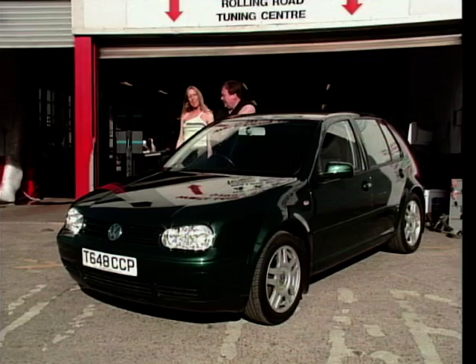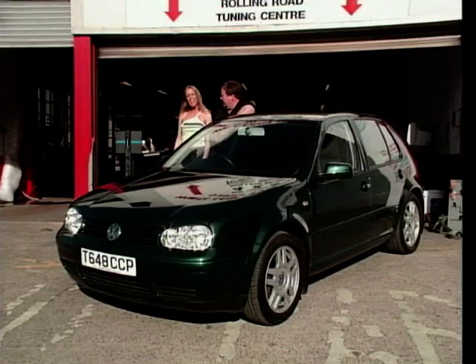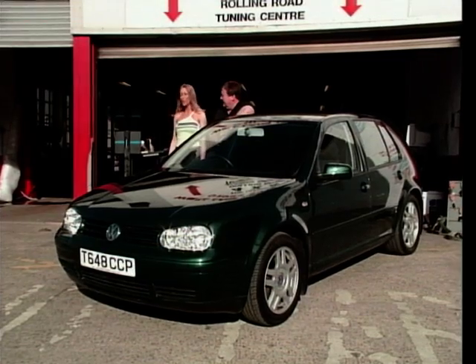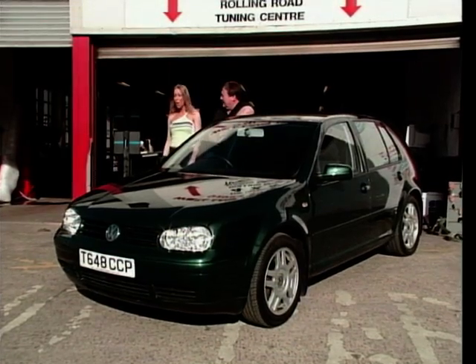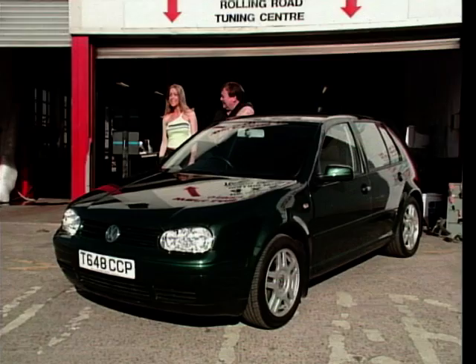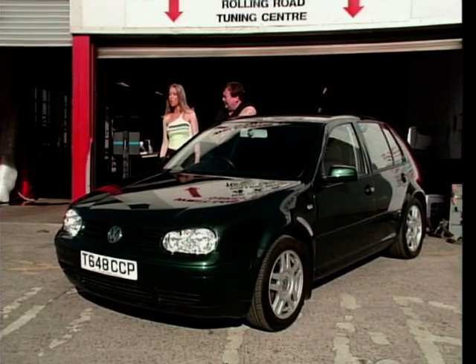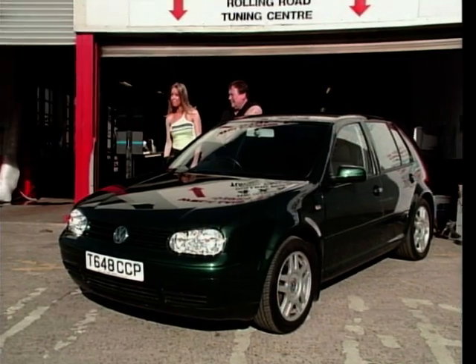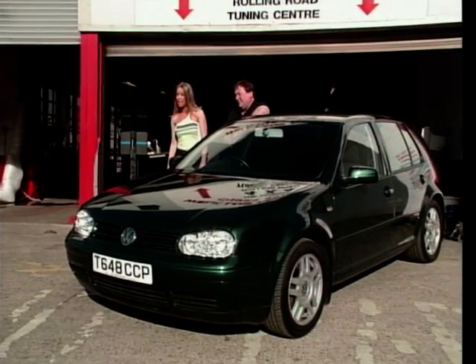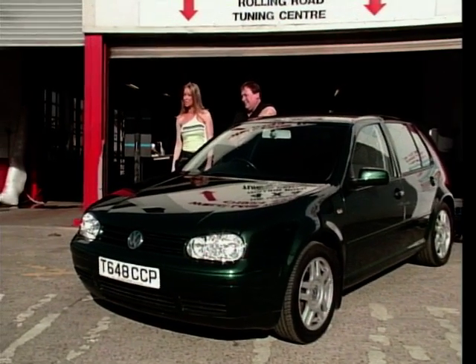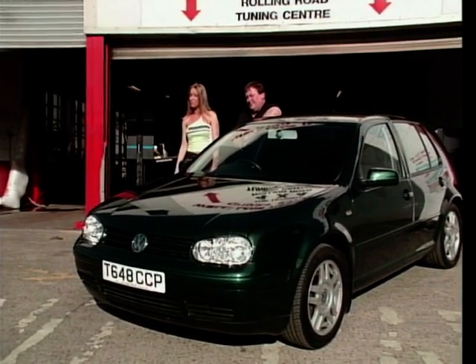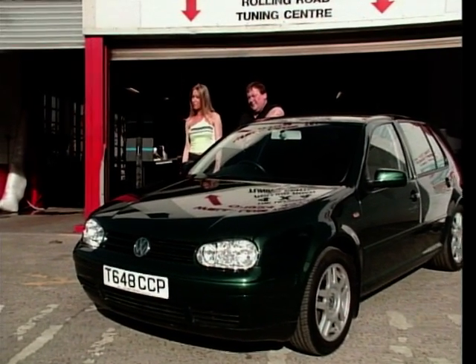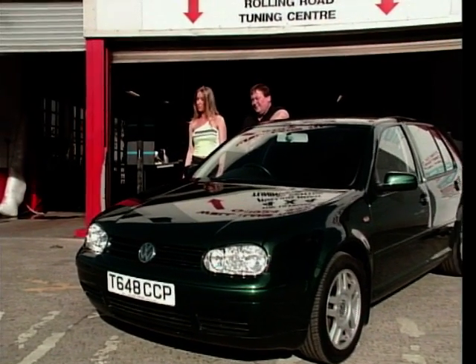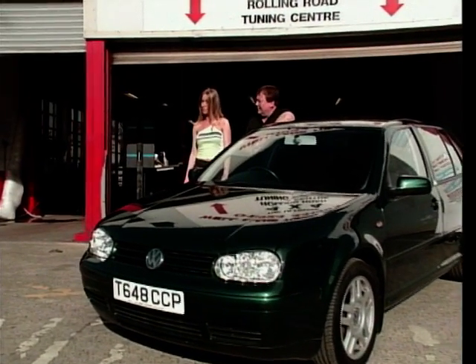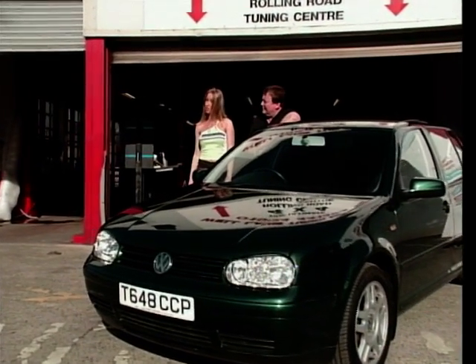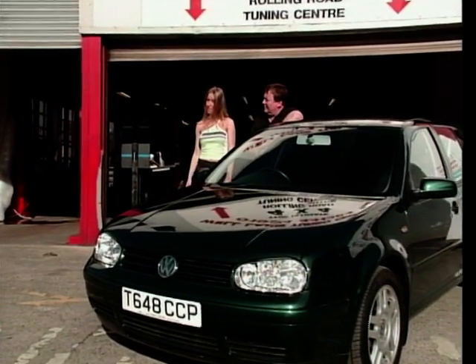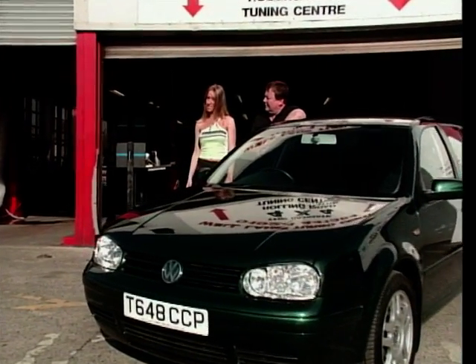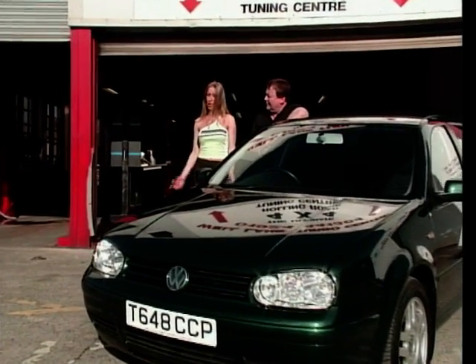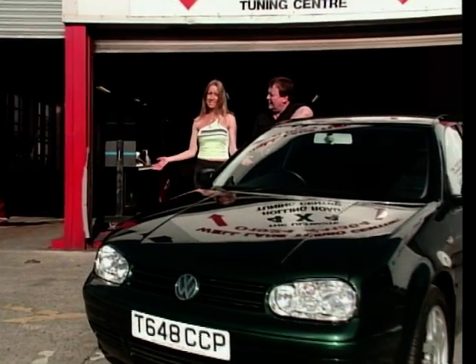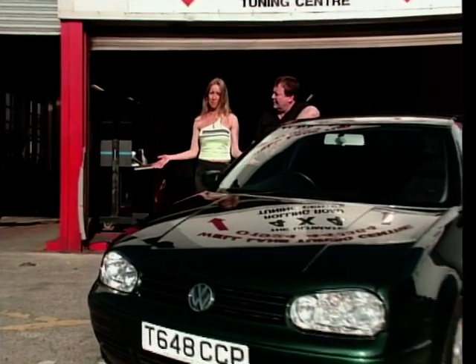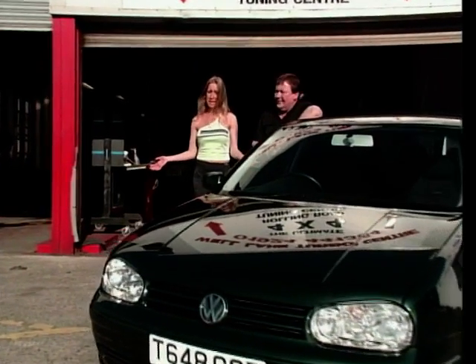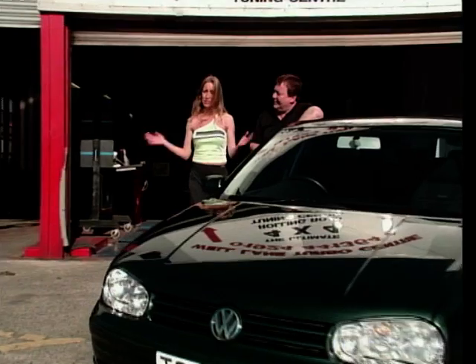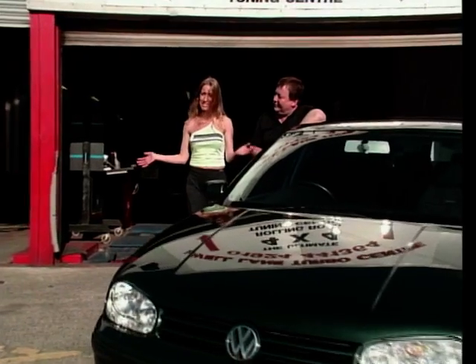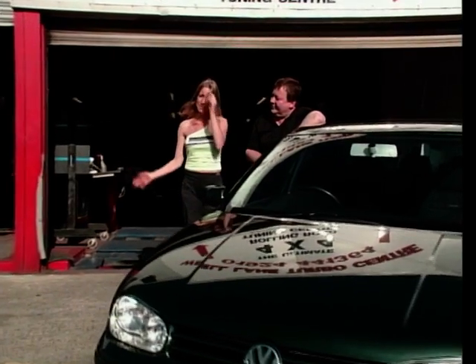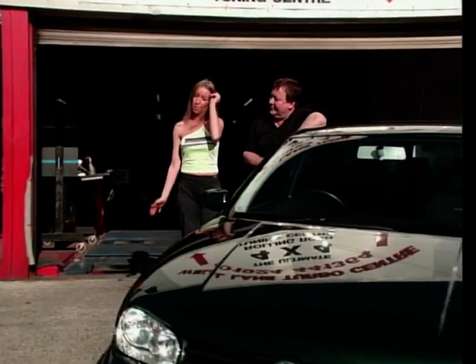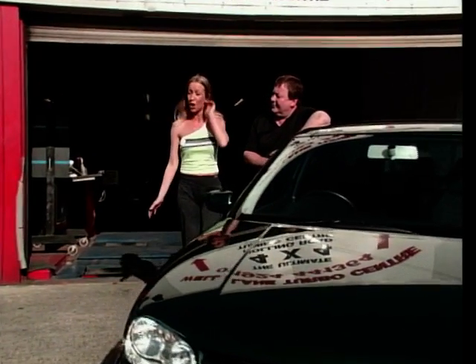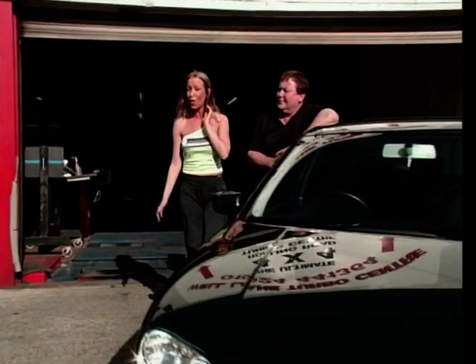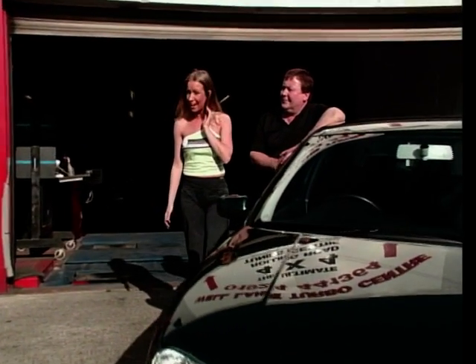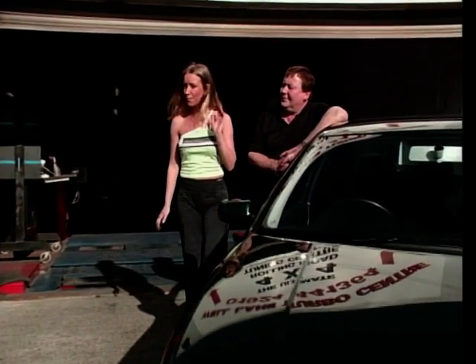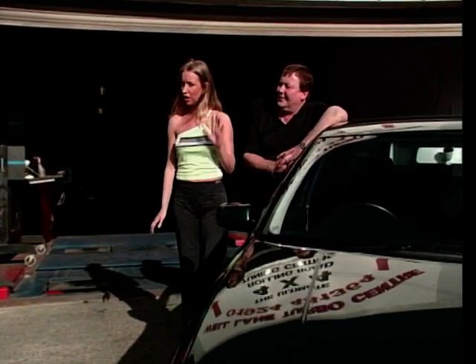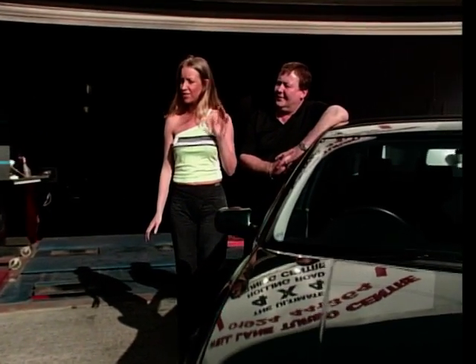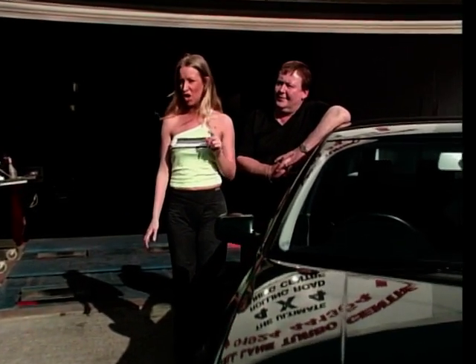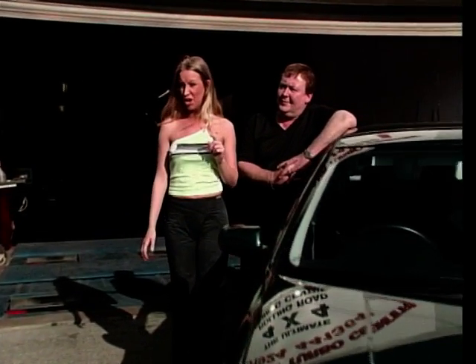You lot will be seeing more of Bill for some of the Reverend's rolling road challenges, but that's it from me for tuning tips. But don't worry, I'm not leaving the show.